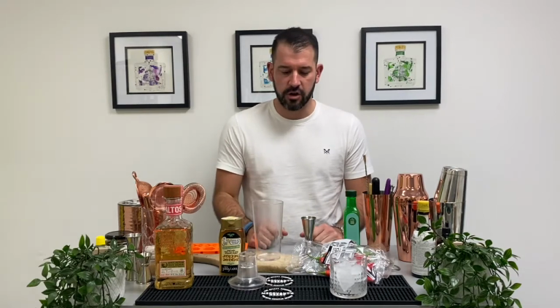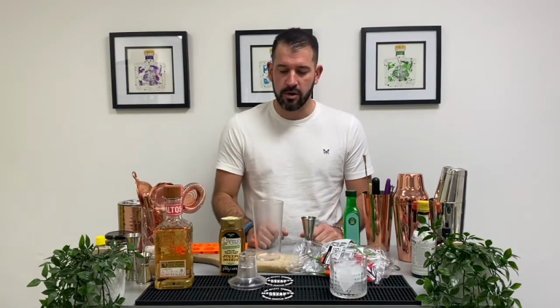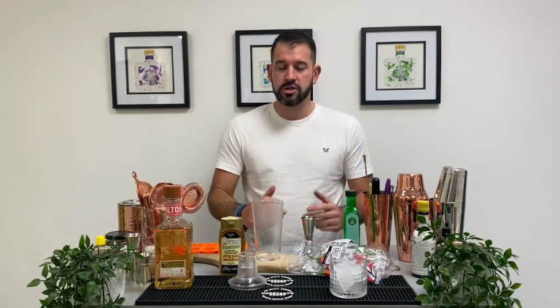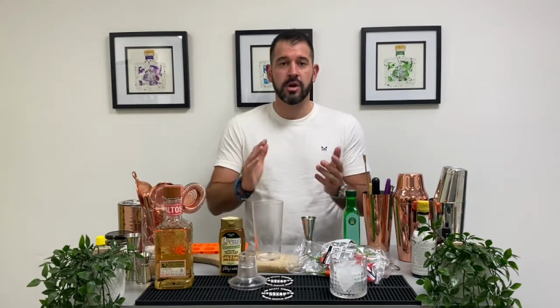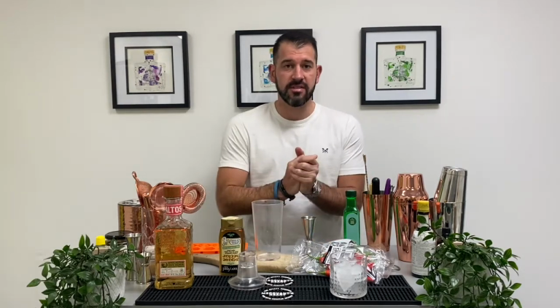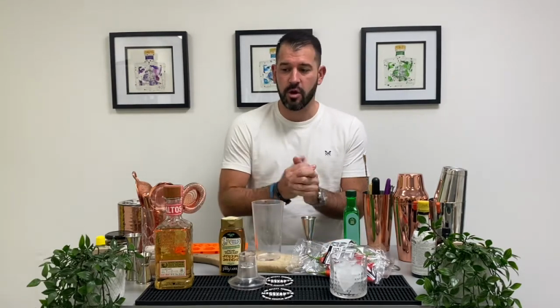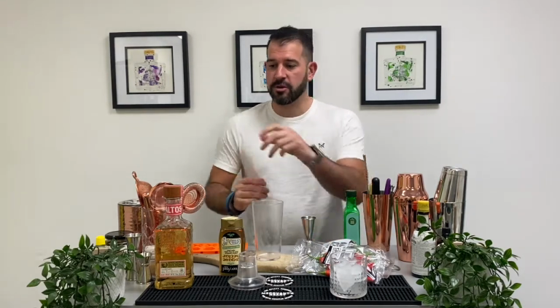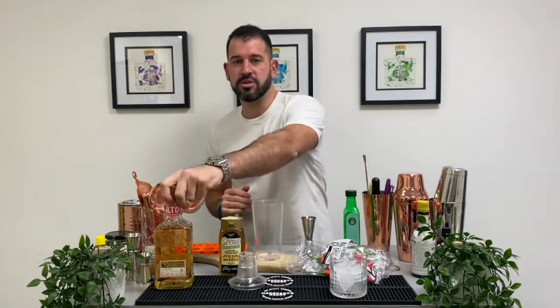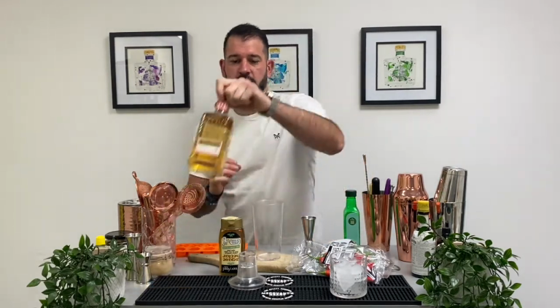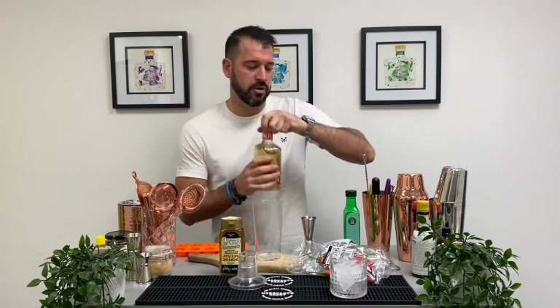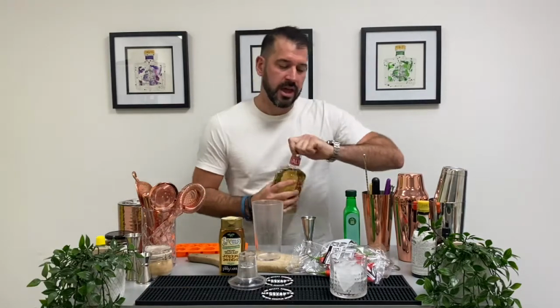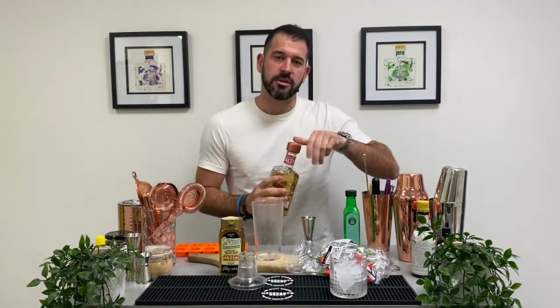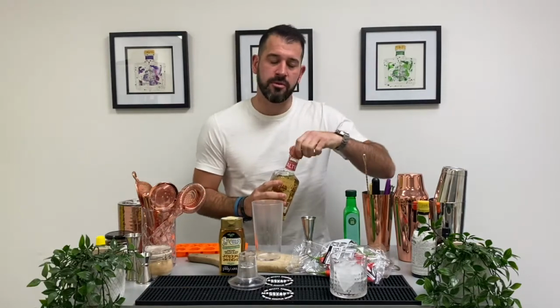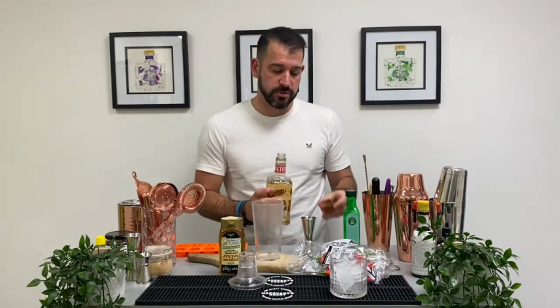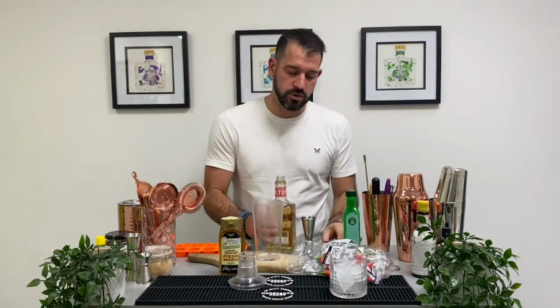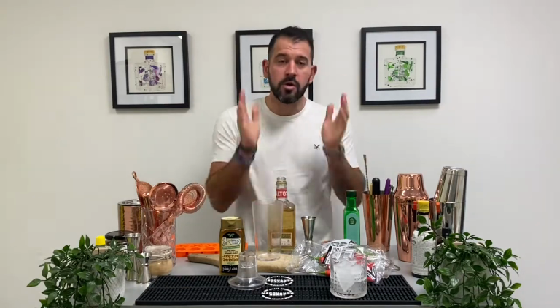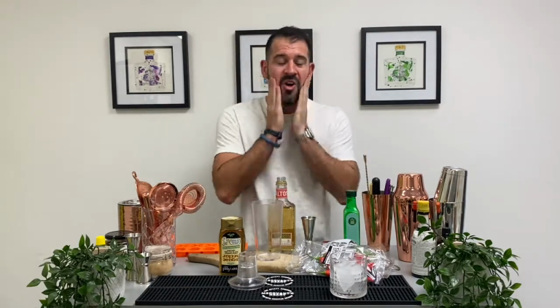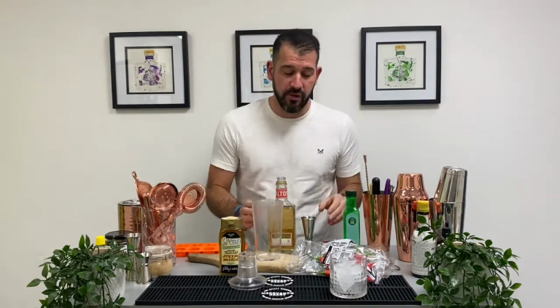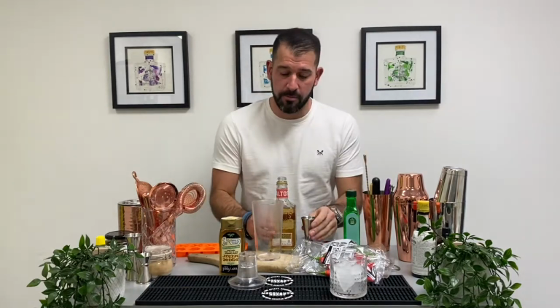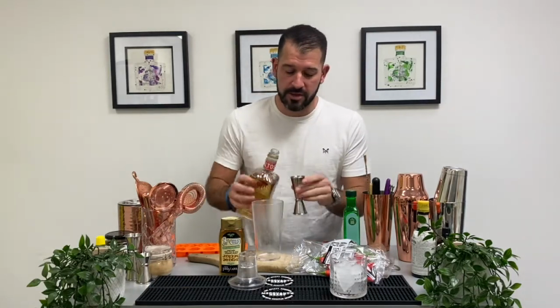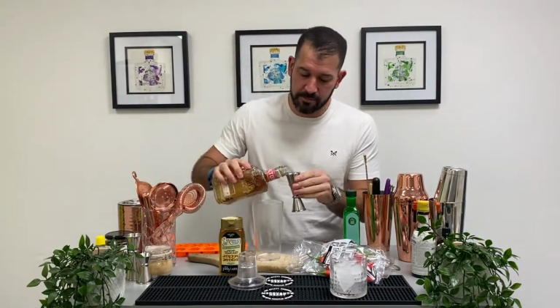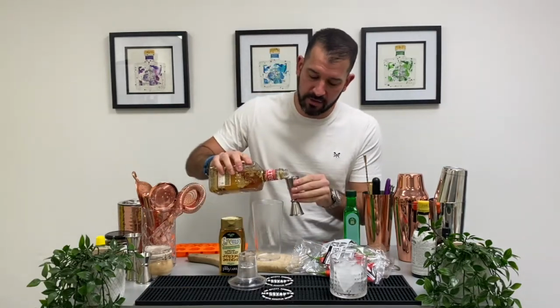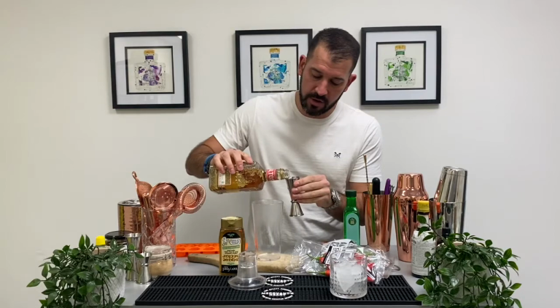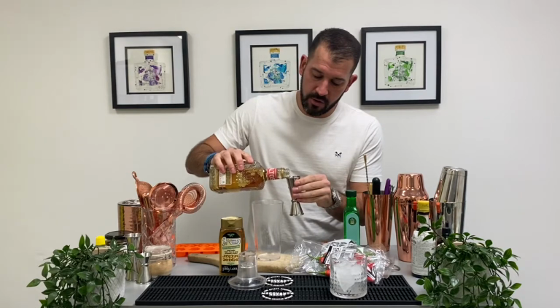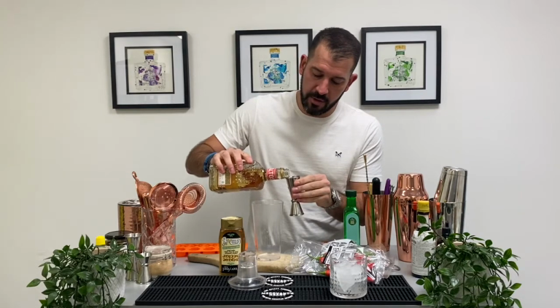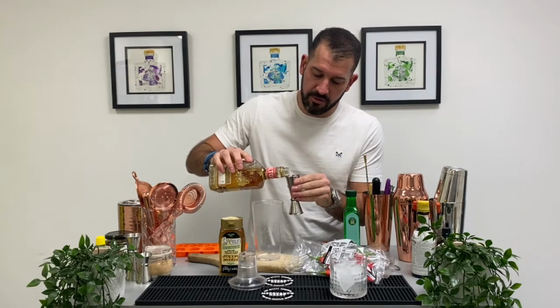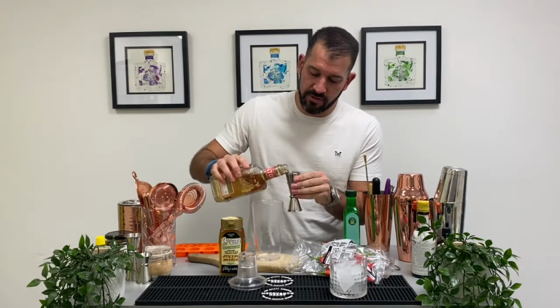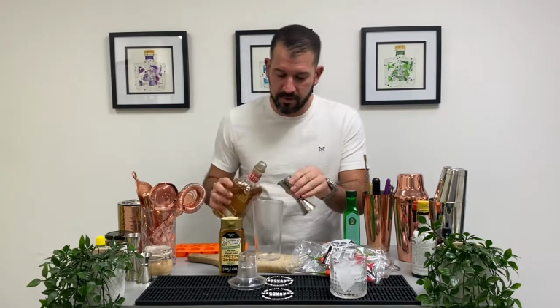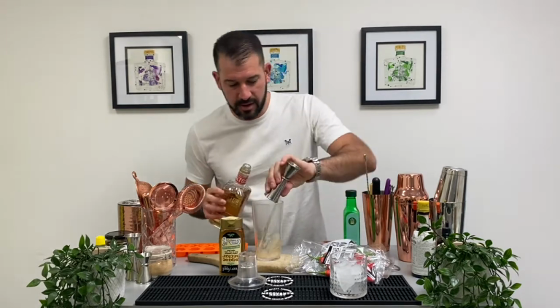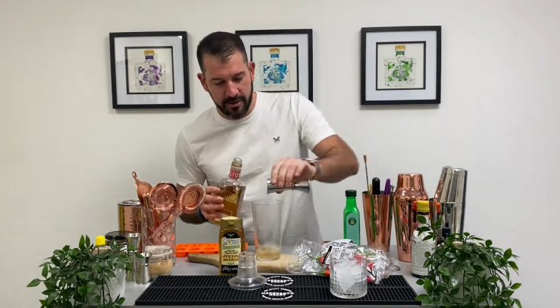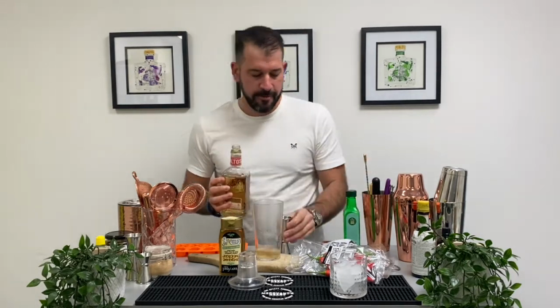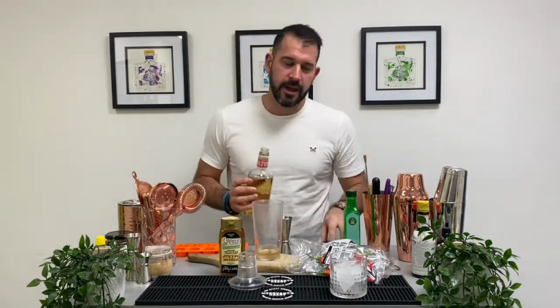I'm actually off to Bristol this afternoon to catch up with some old friends from school. I'm fresh from the barbers — had the beard trimmed, and what little hair I've got left trimmed as well.